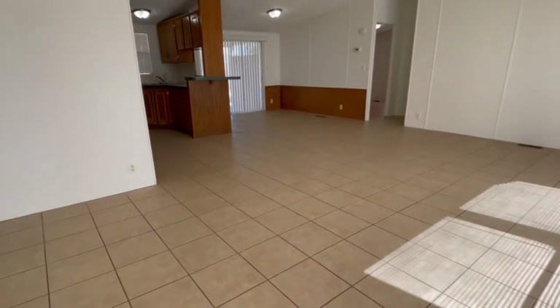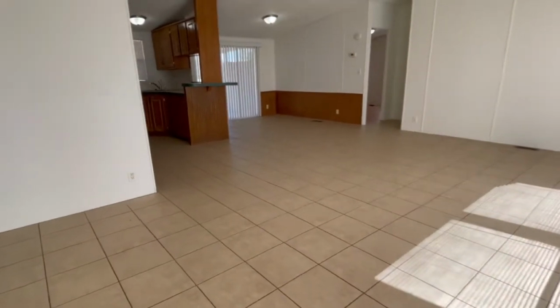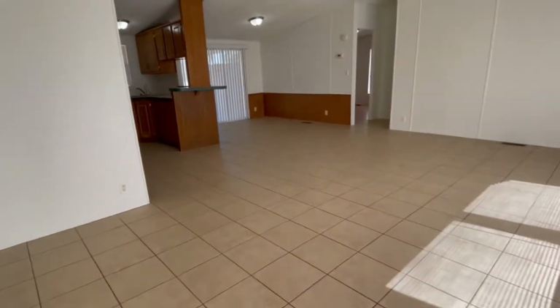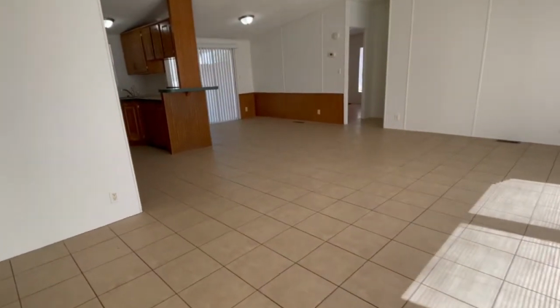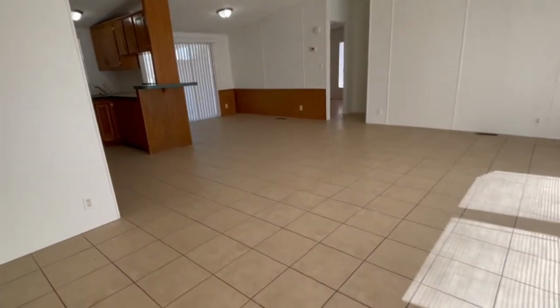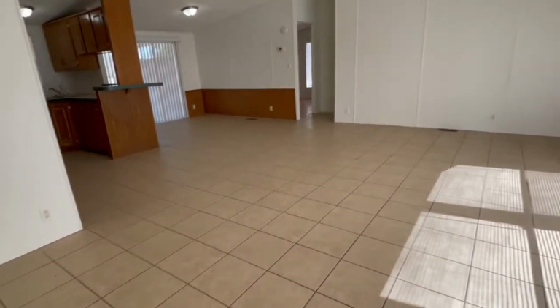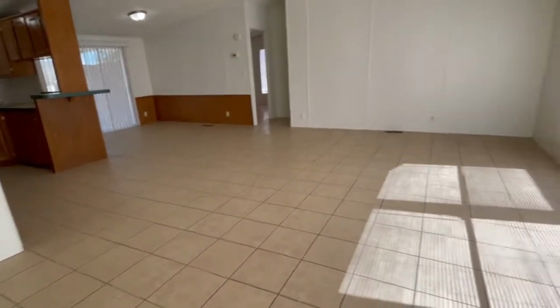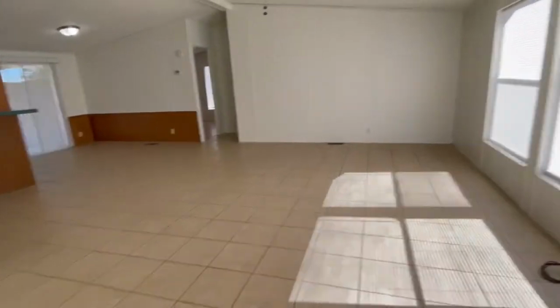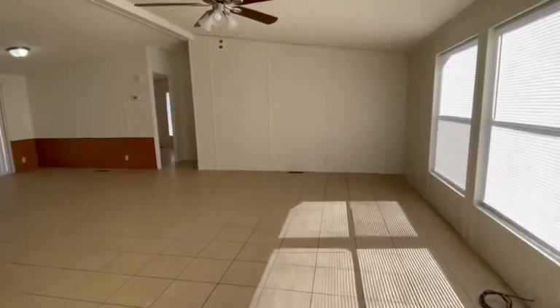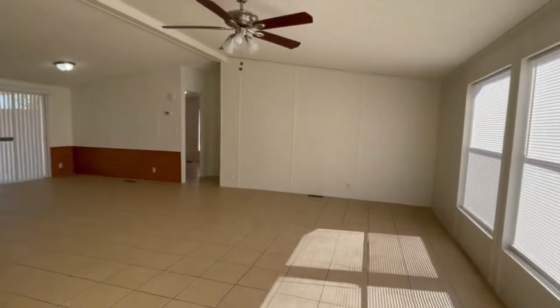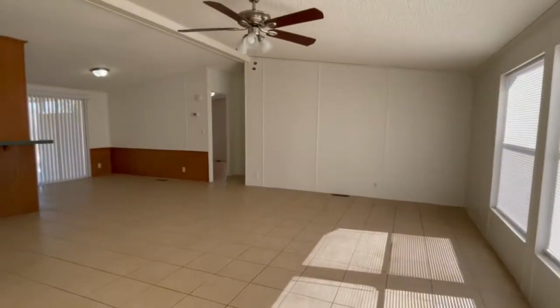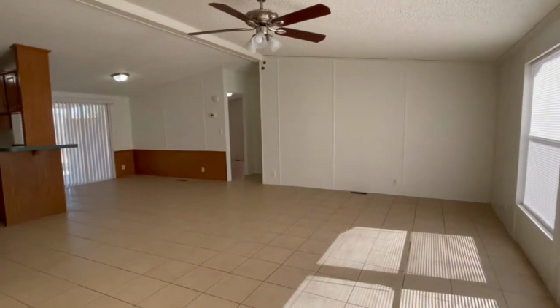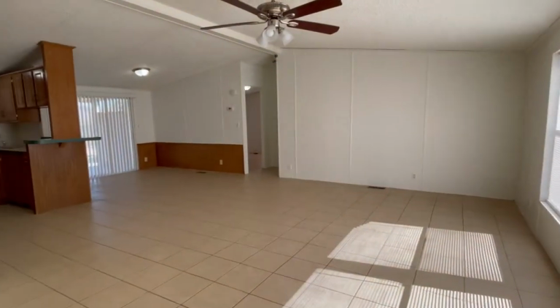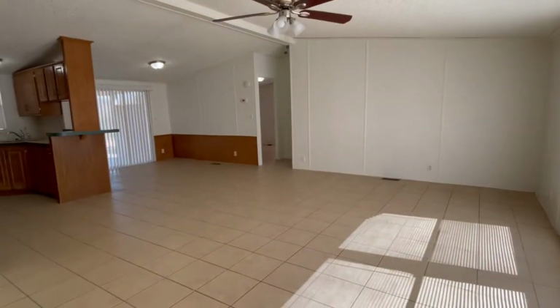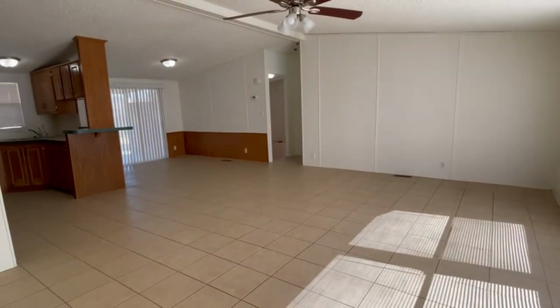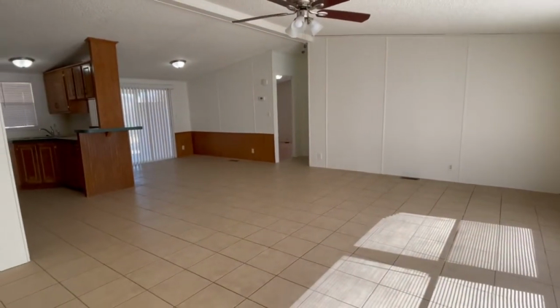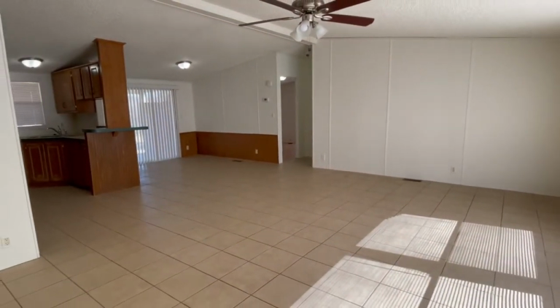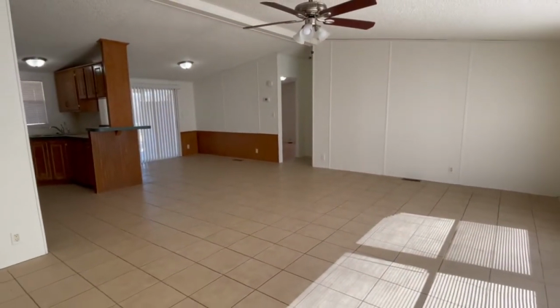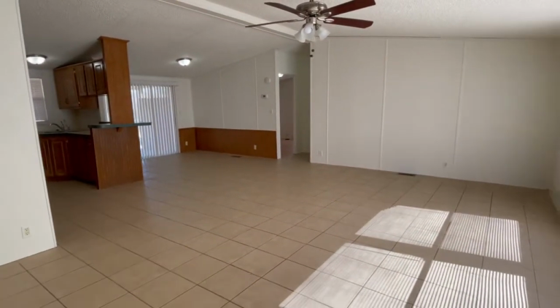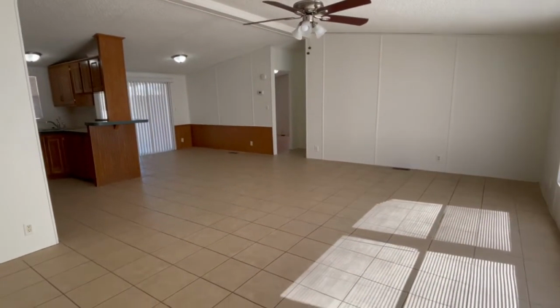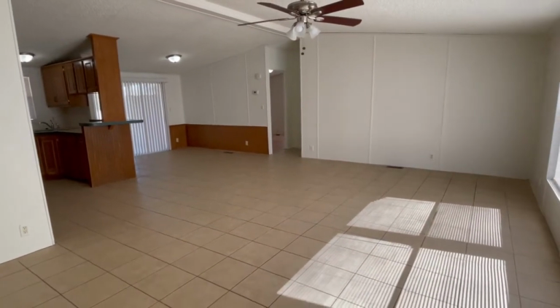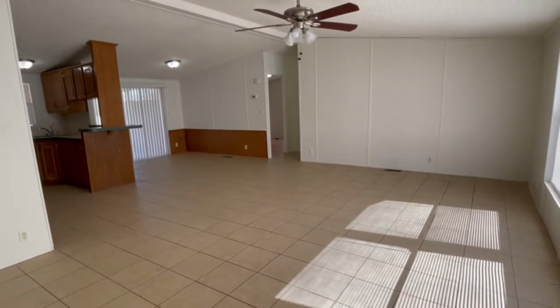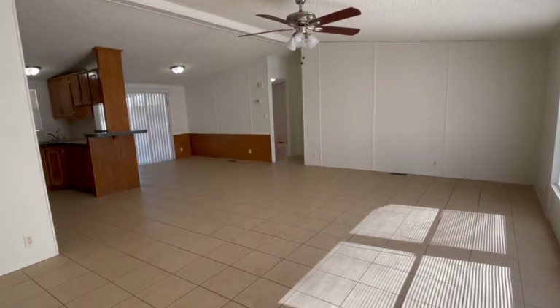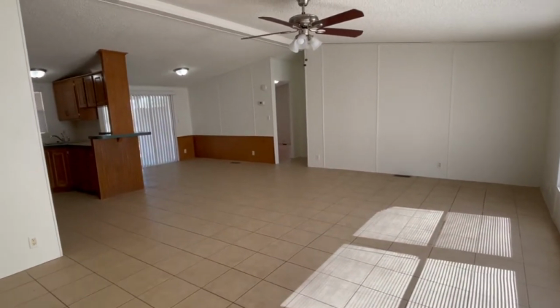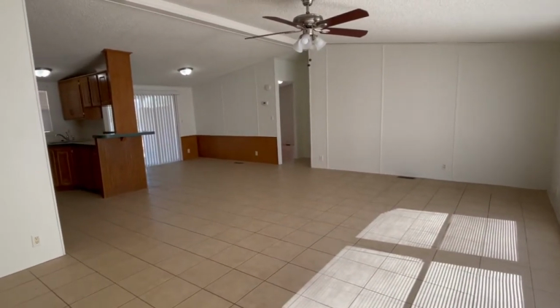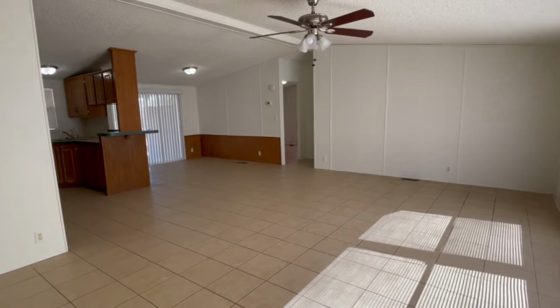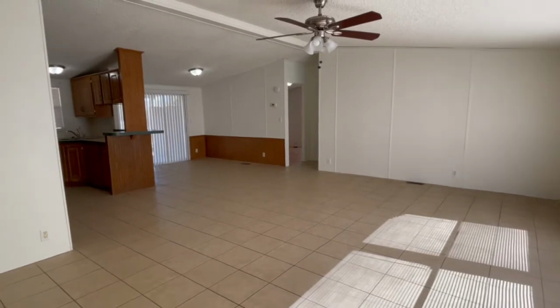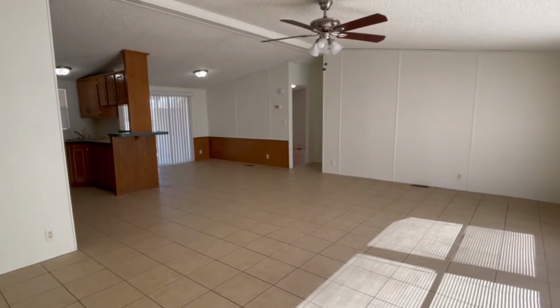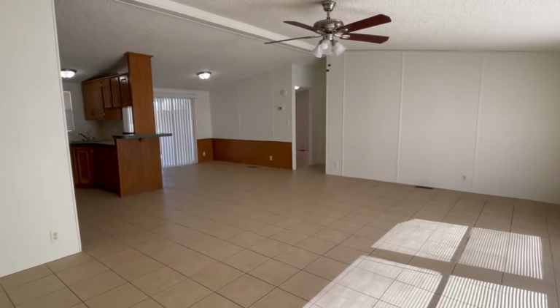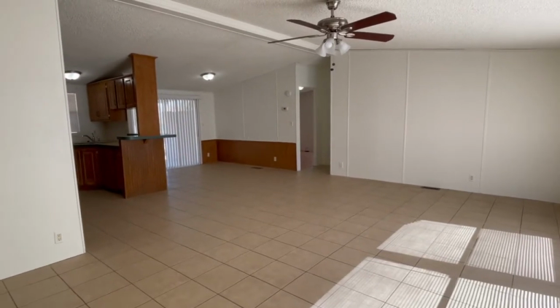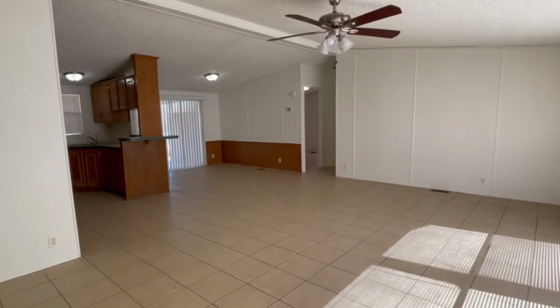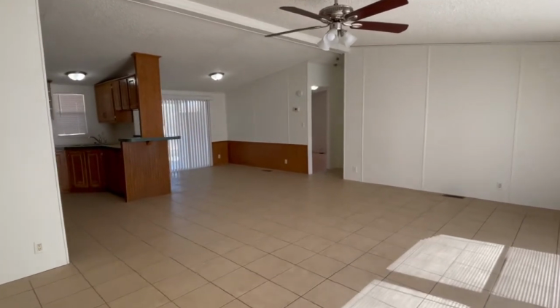This is a three-bedroom, two-bath home. There's an open living space, which includes the living room, dining room, and the kitchen just off to the left.